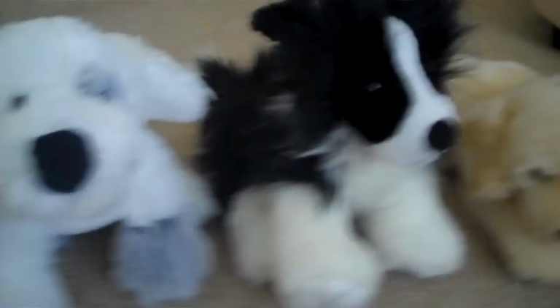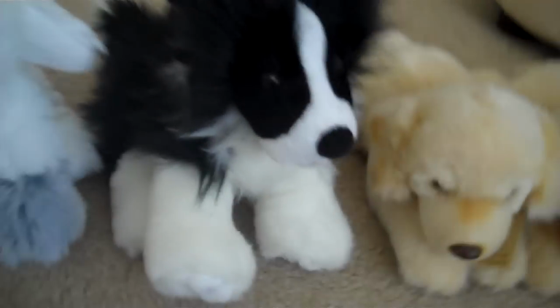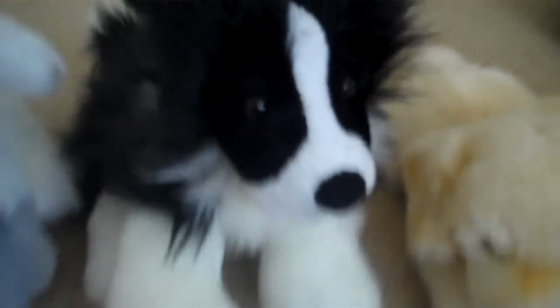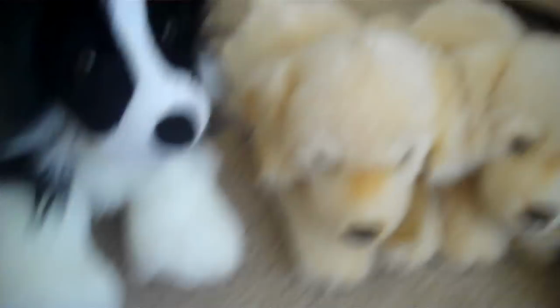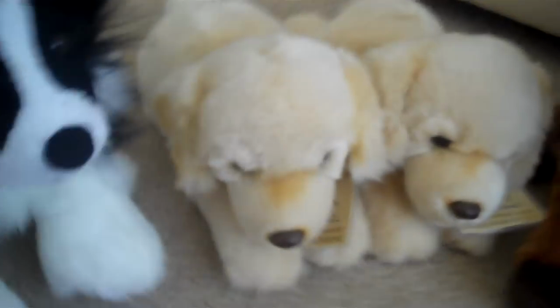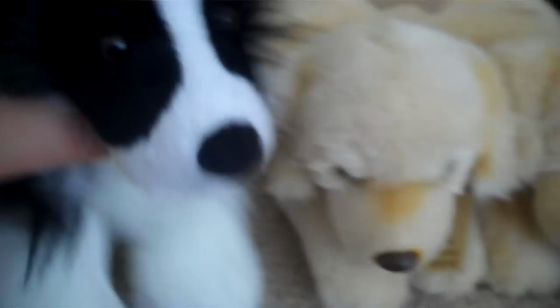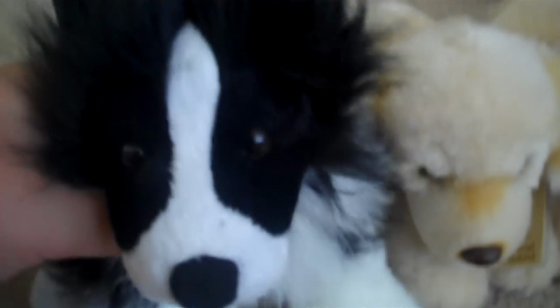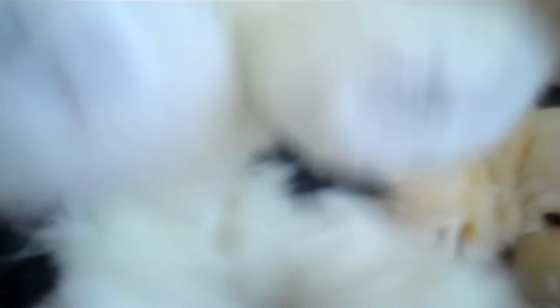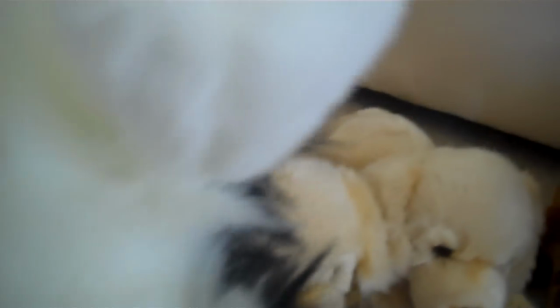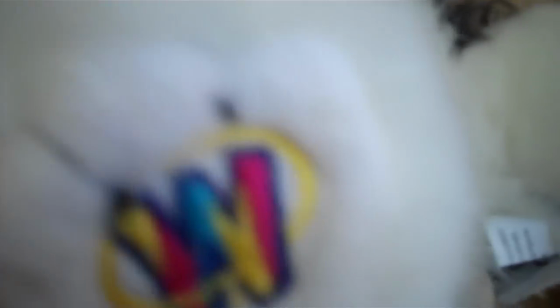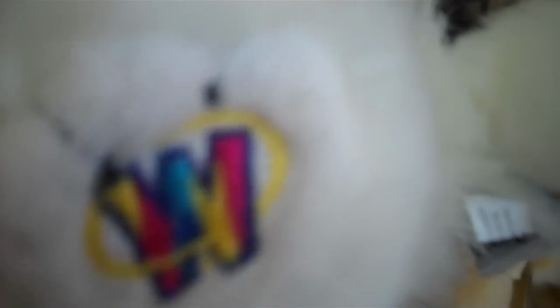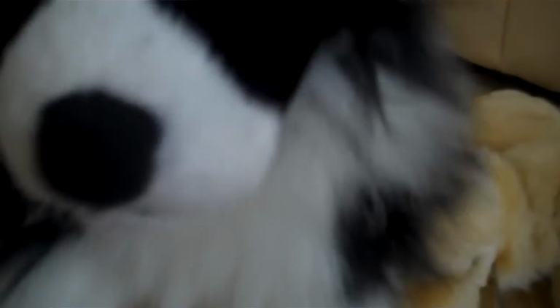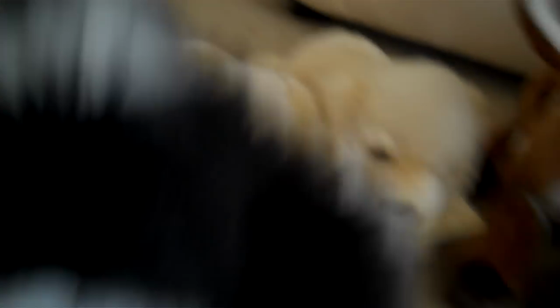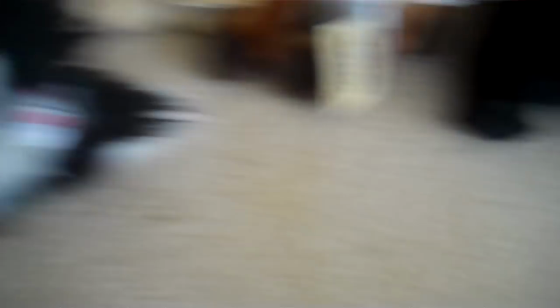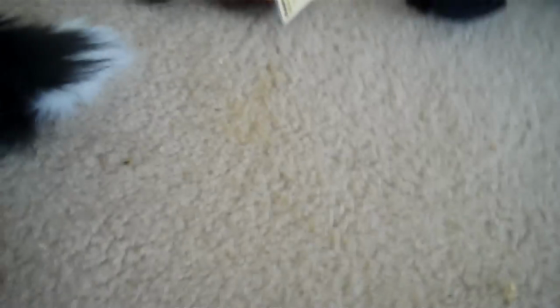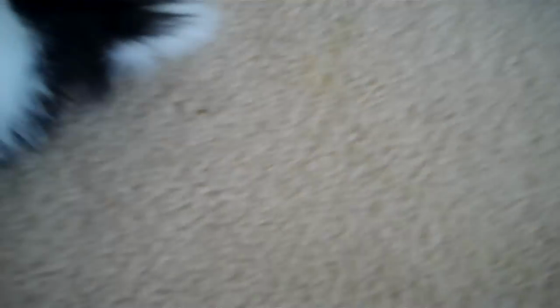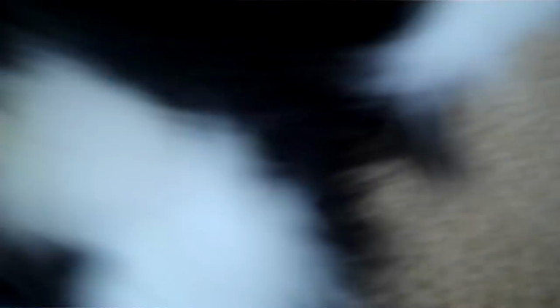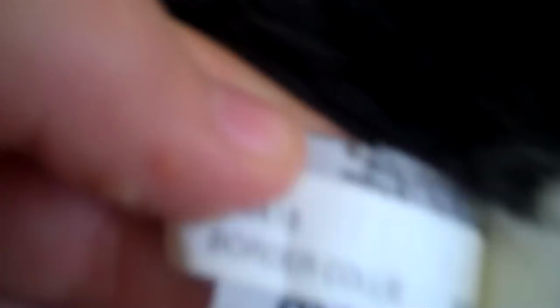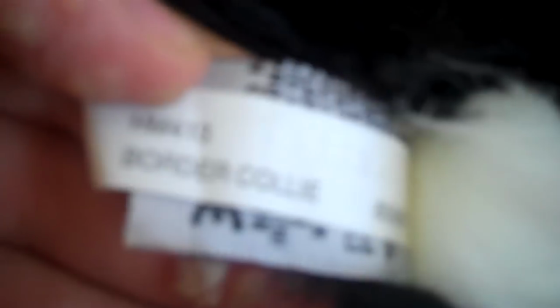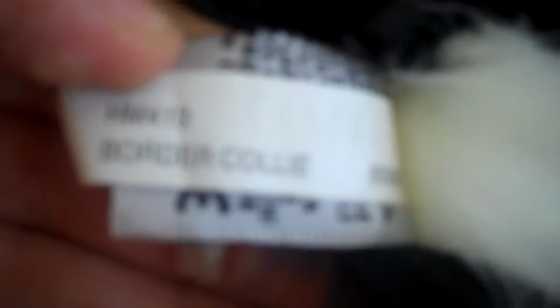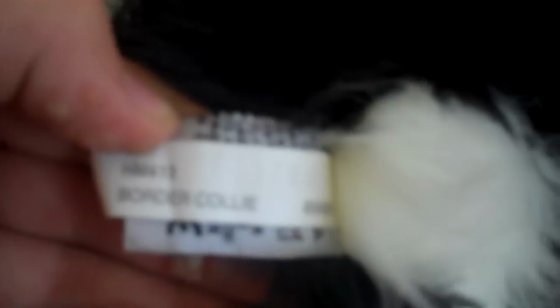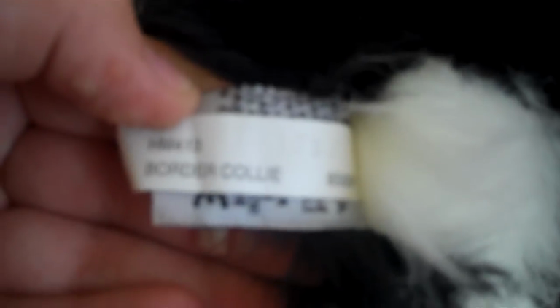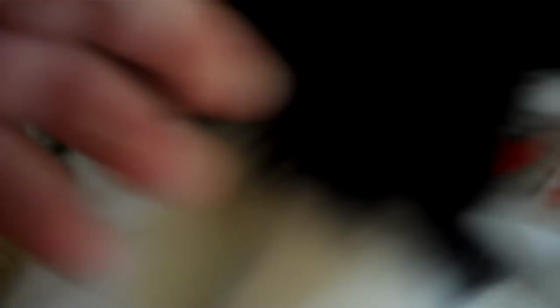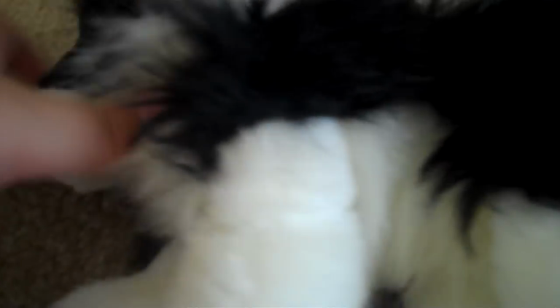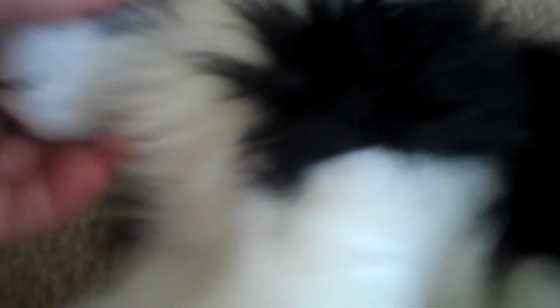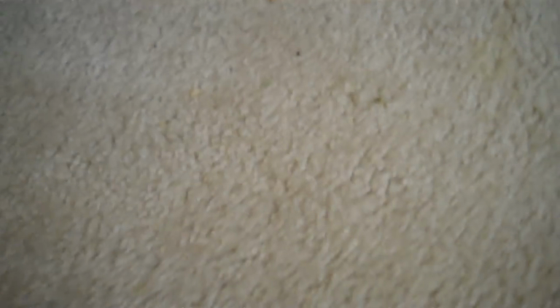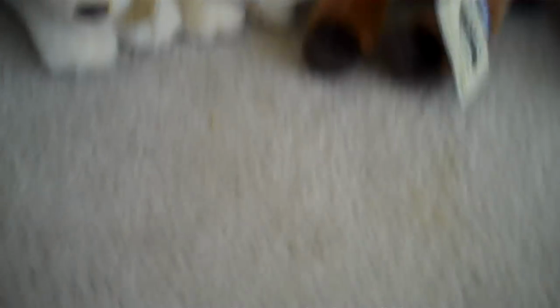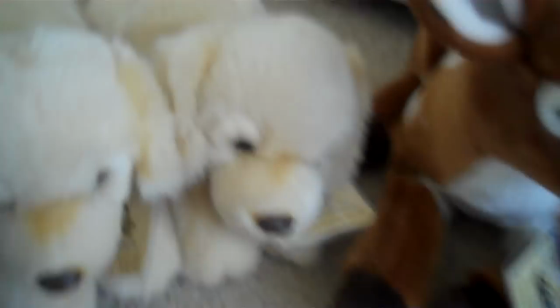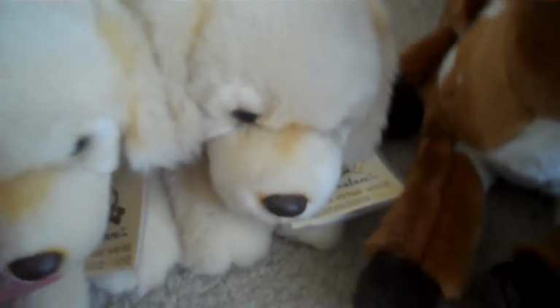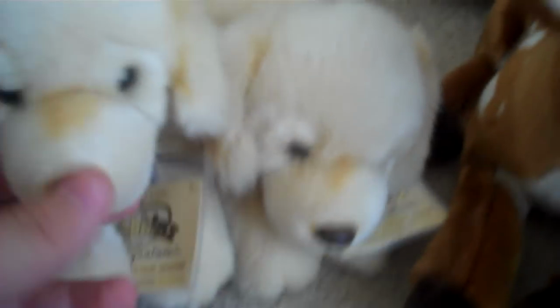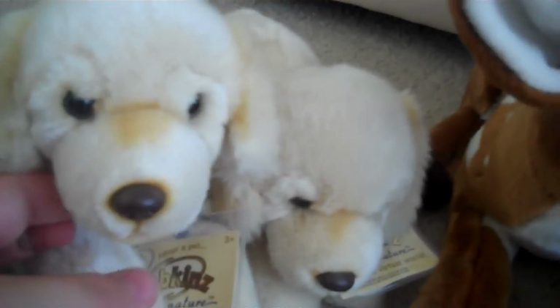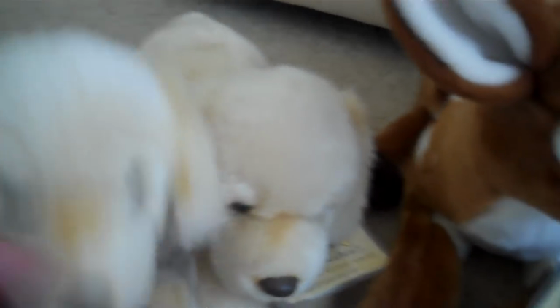Then I got the Webkinz Border Collie. Then I got two small Signature Golden Retrievers.